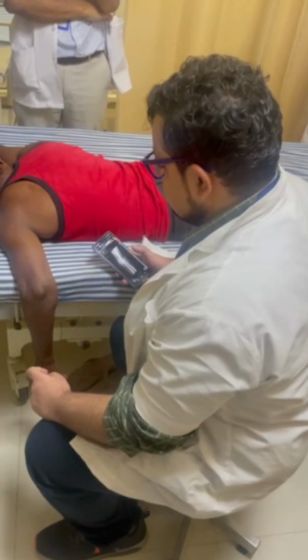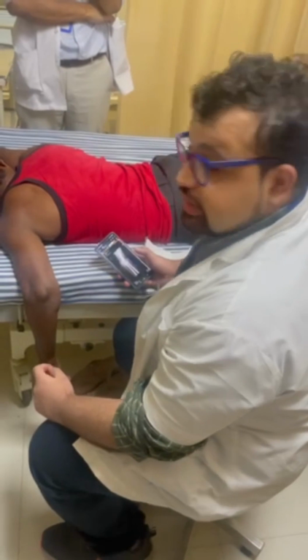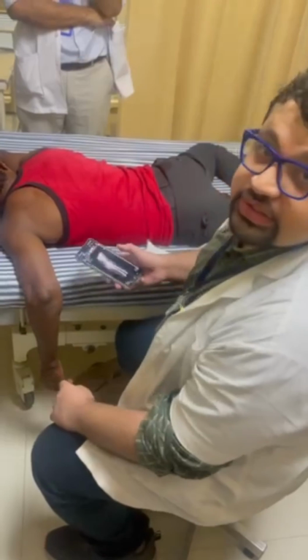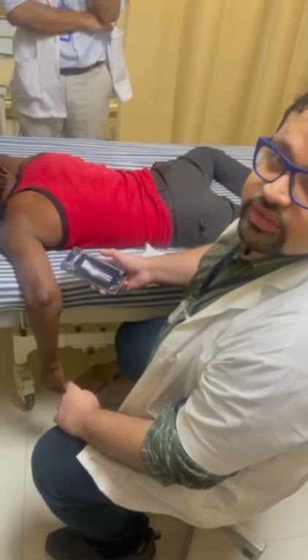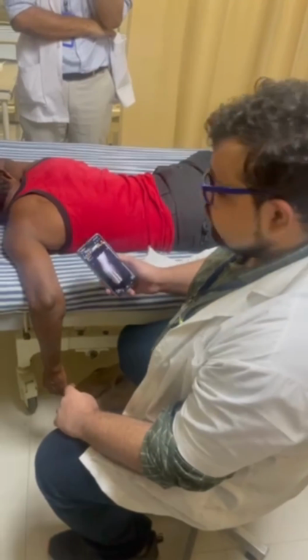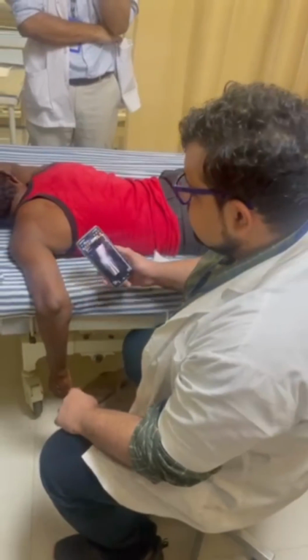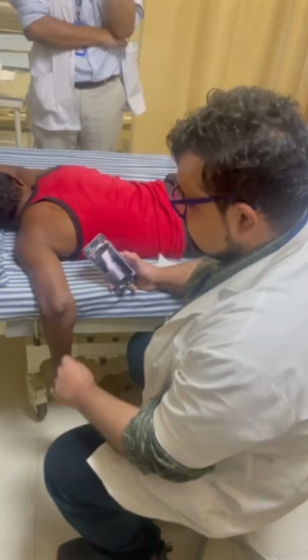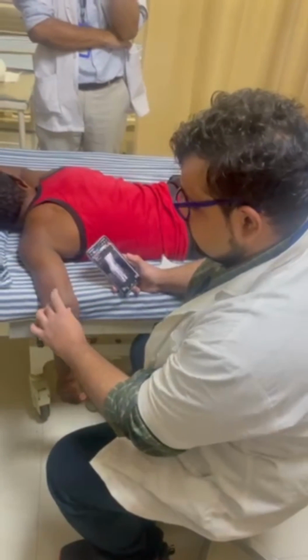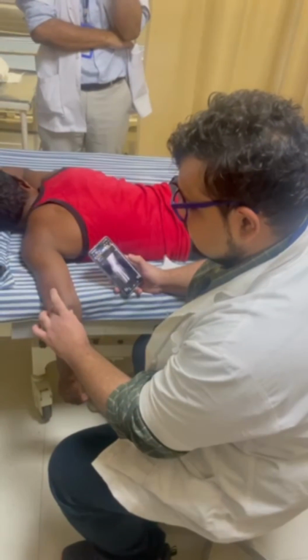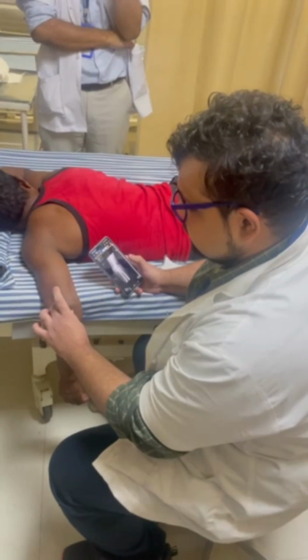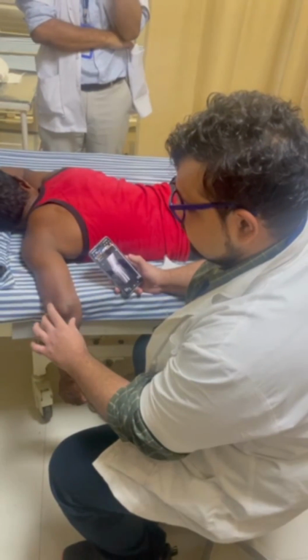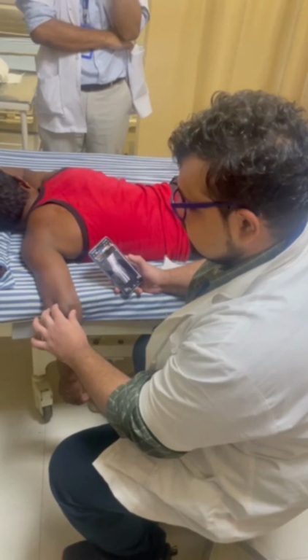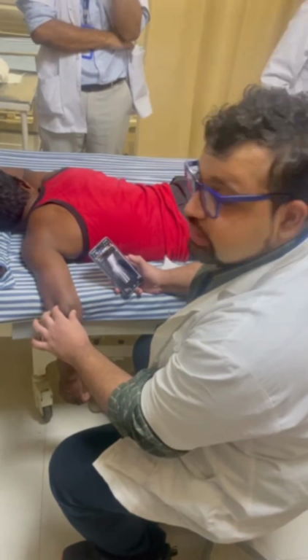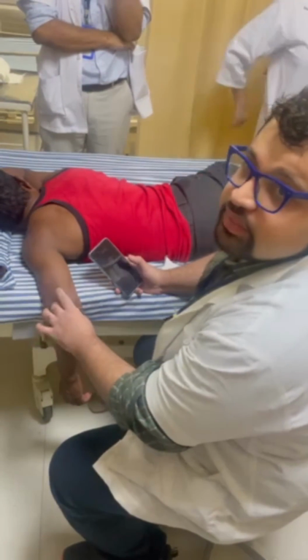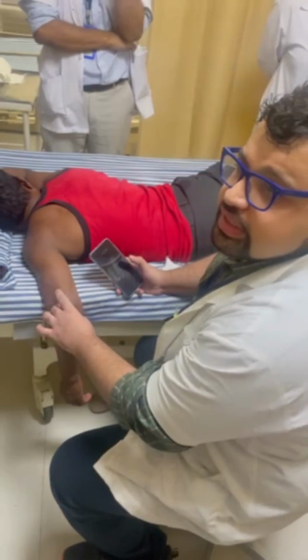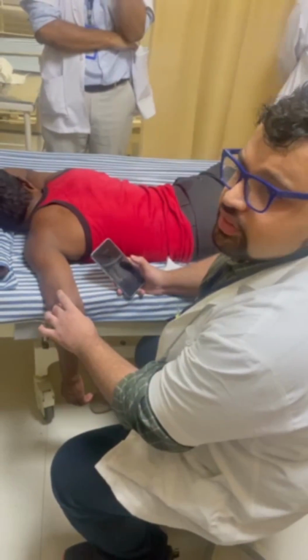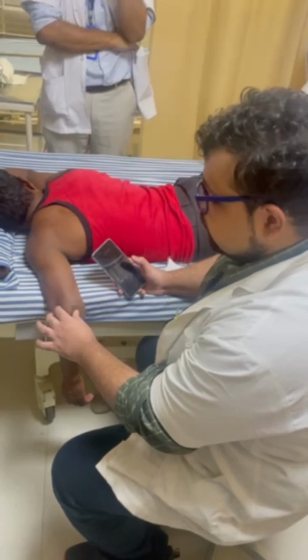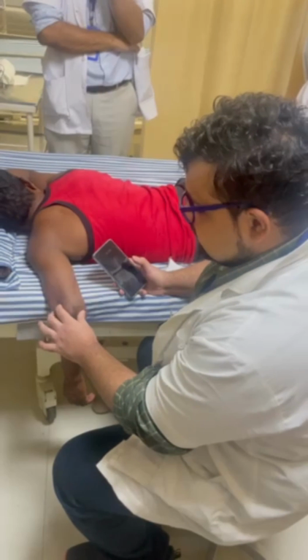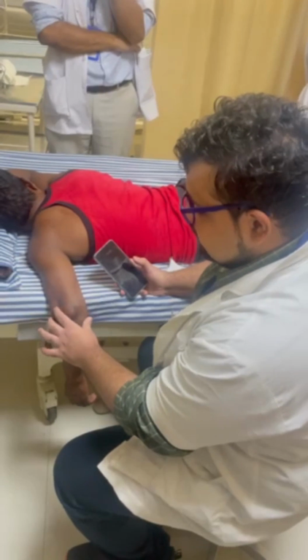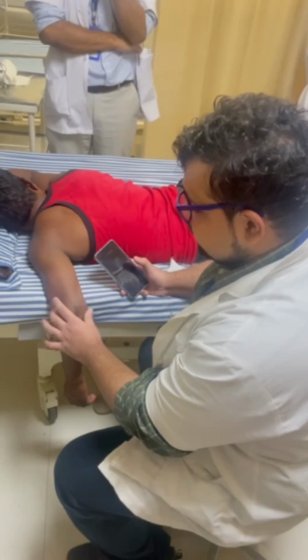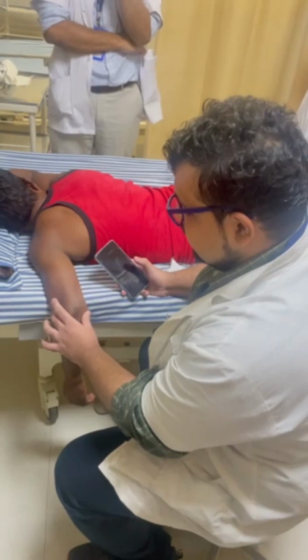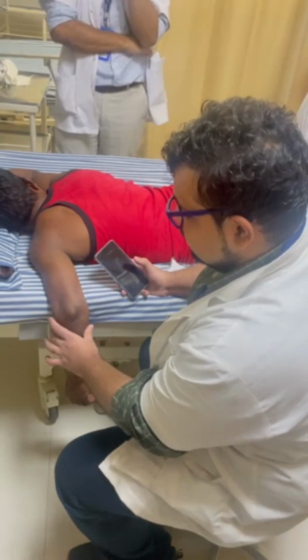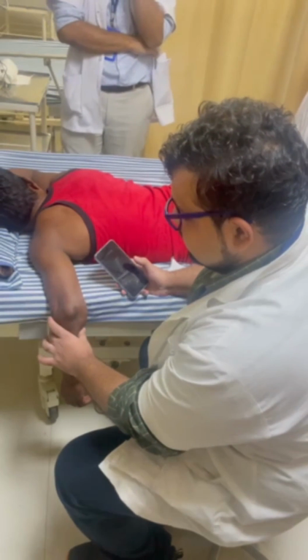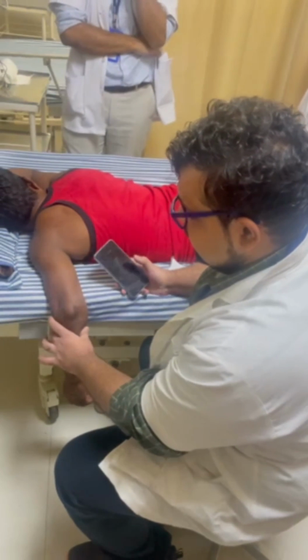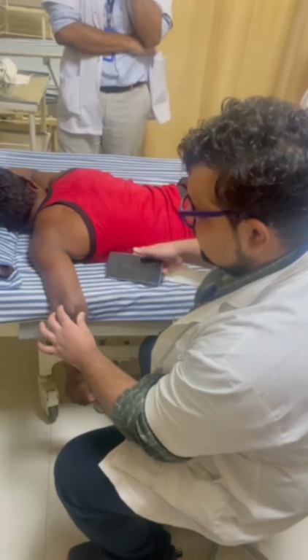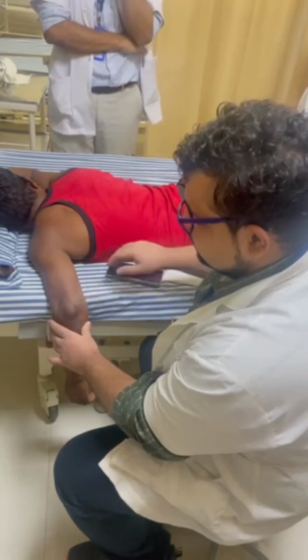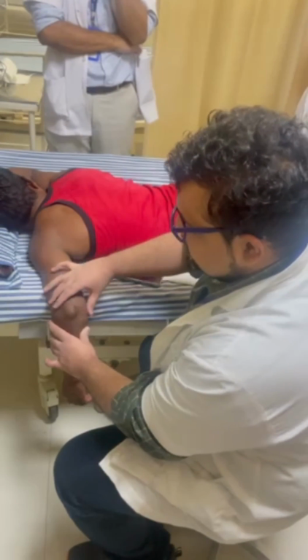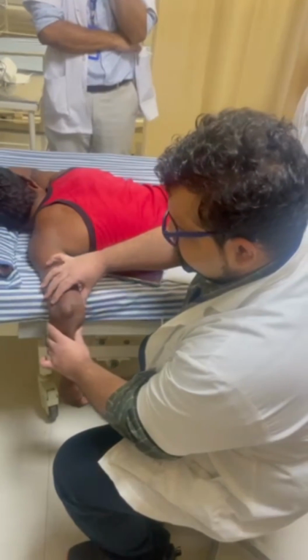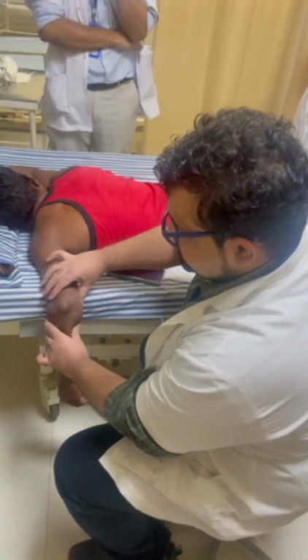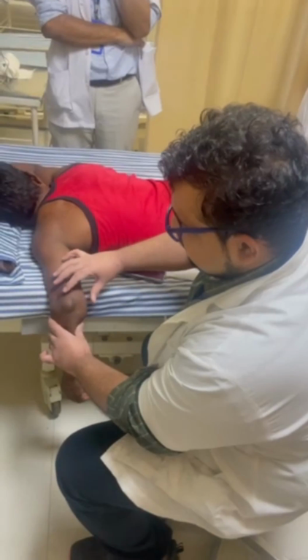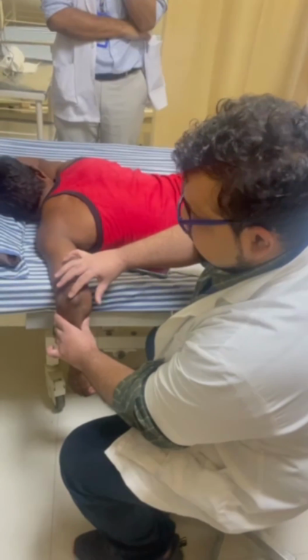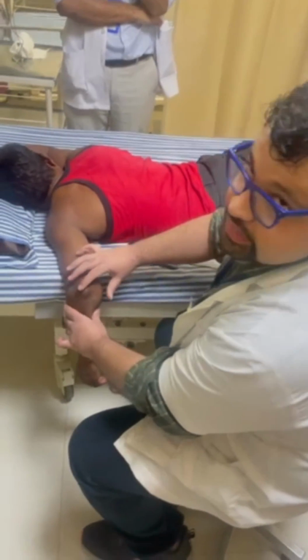Hello guys, this is a case of a 45-year-old gentleman with posterior dislocation of the elbow. The patient had a history of falling on an outstretched hand half an hour back, following which the patient has pain, swelling, and deformity over the left elbow, as you can see.